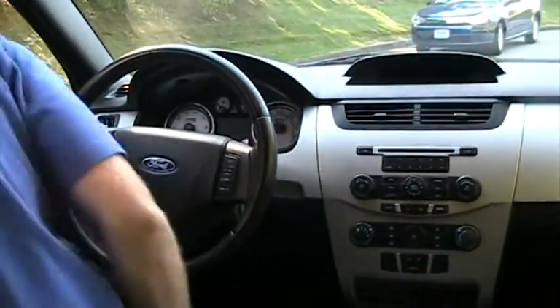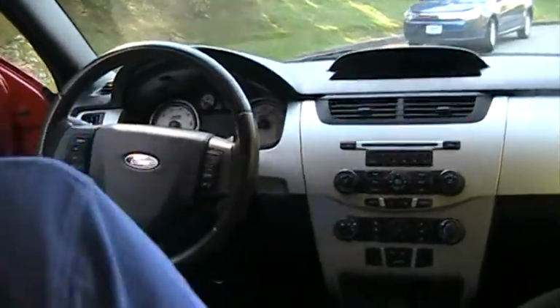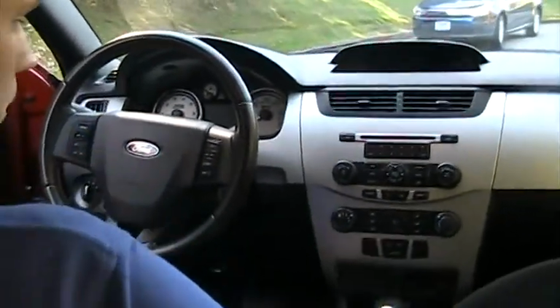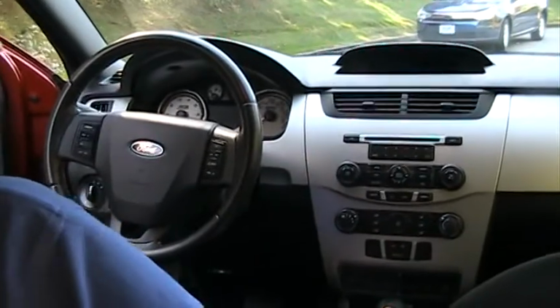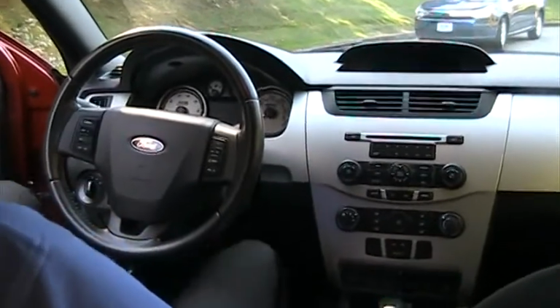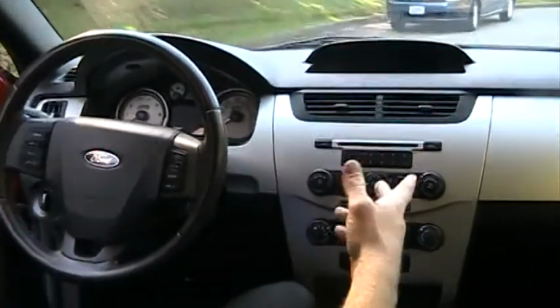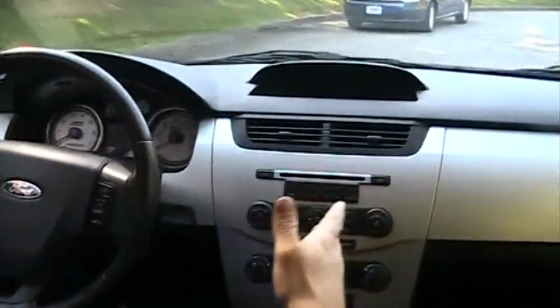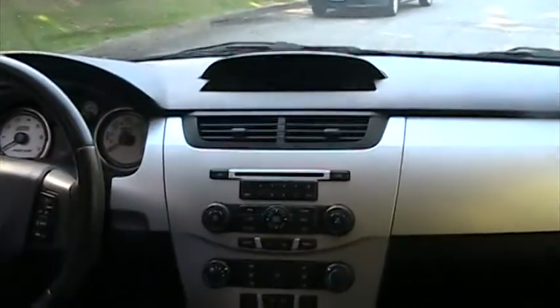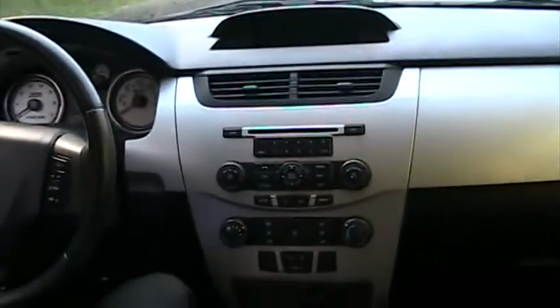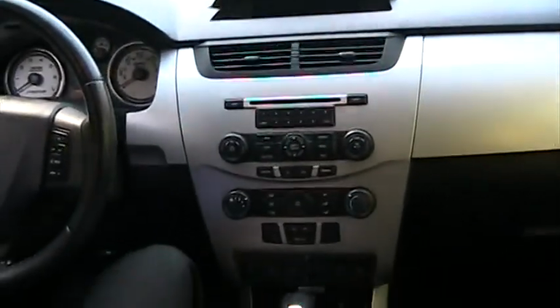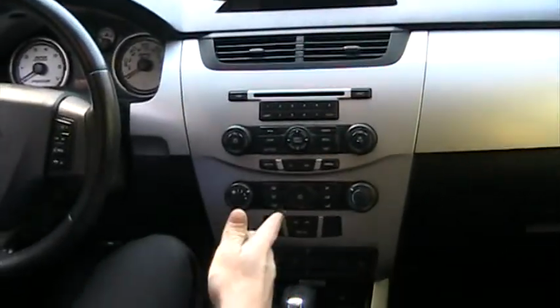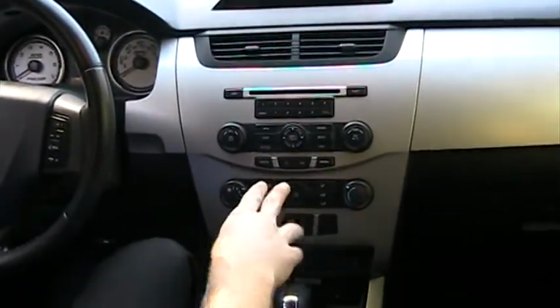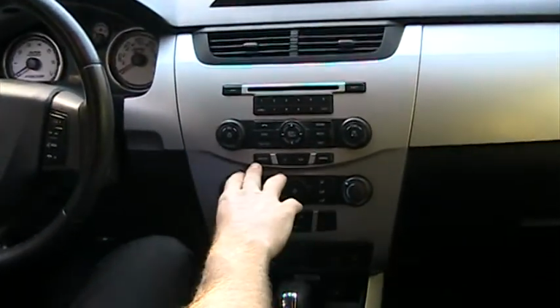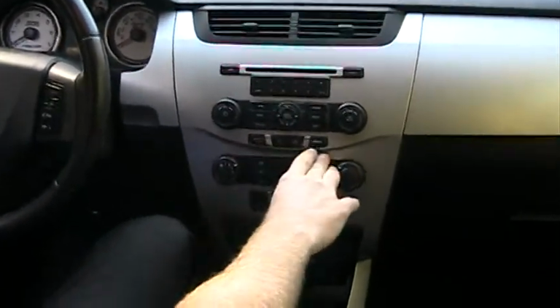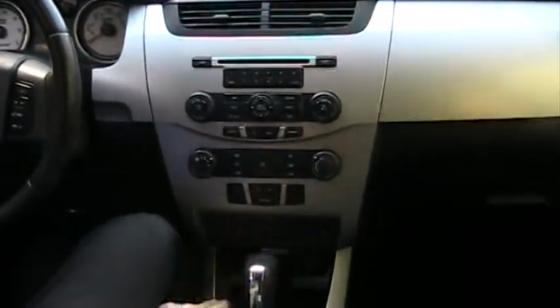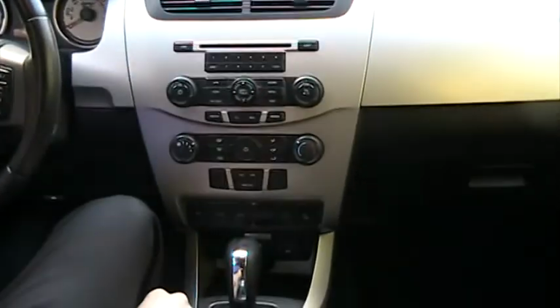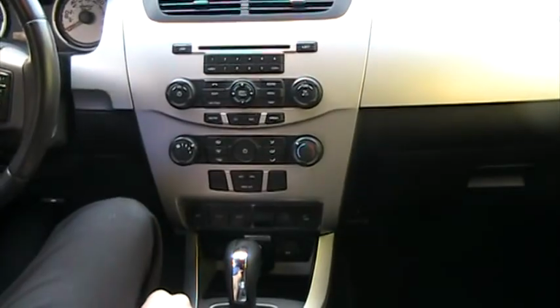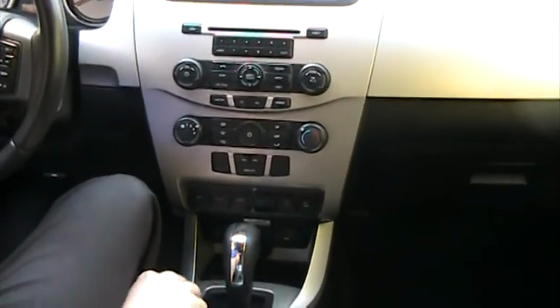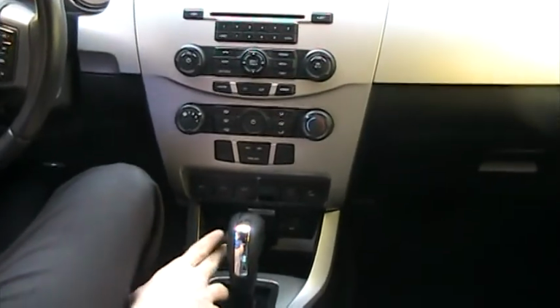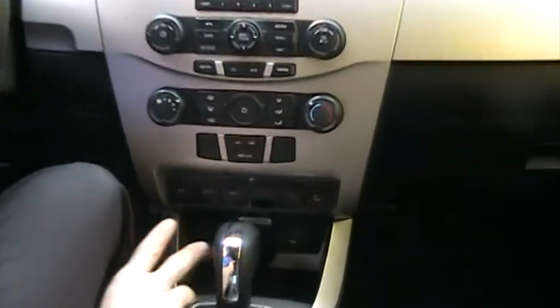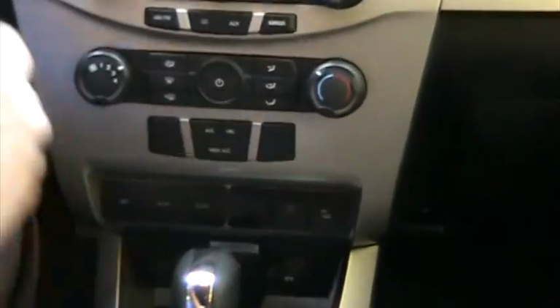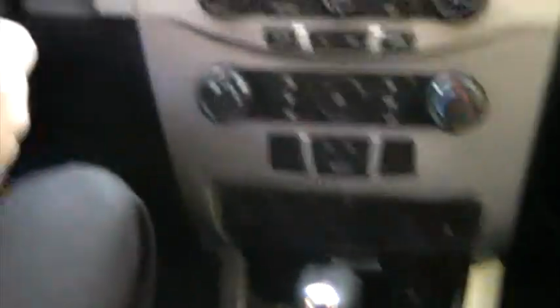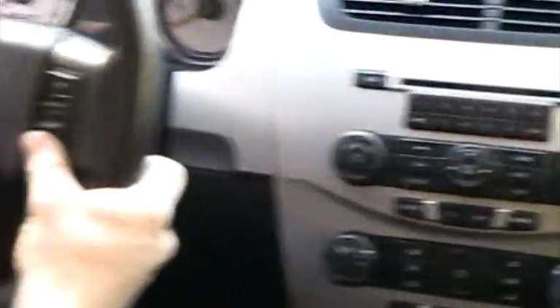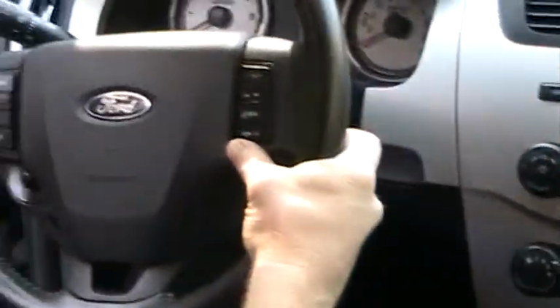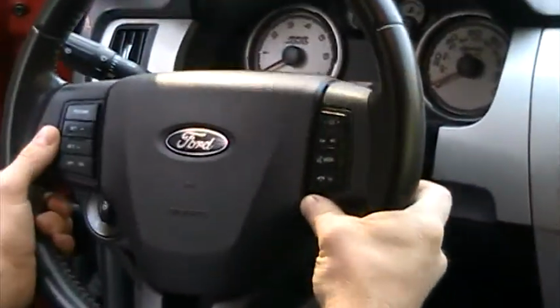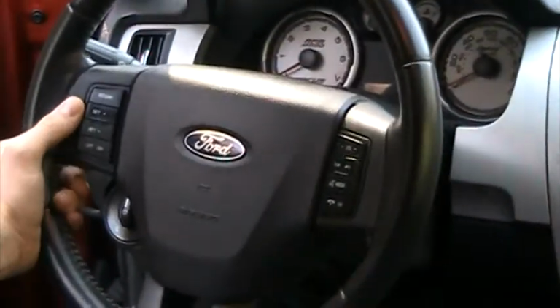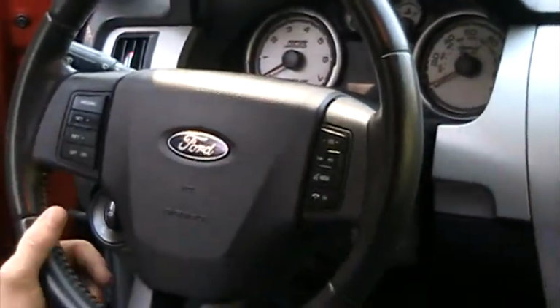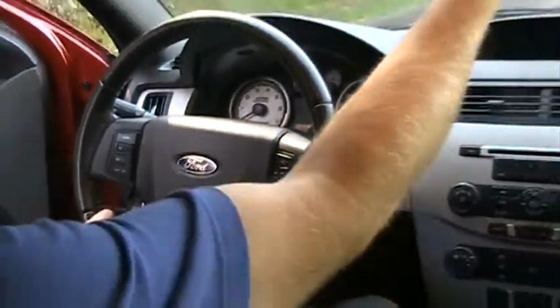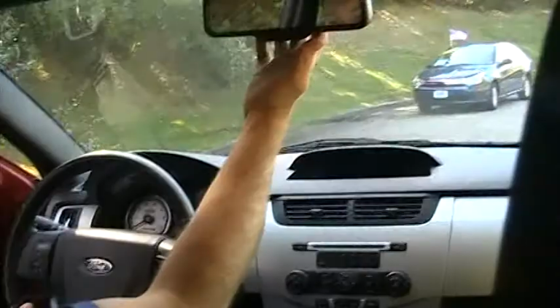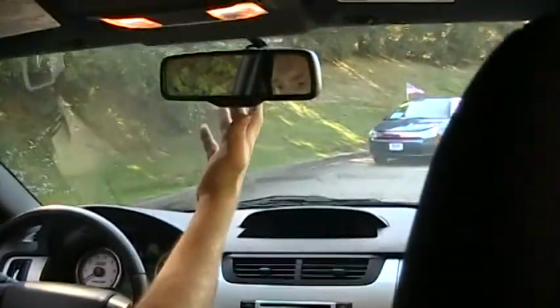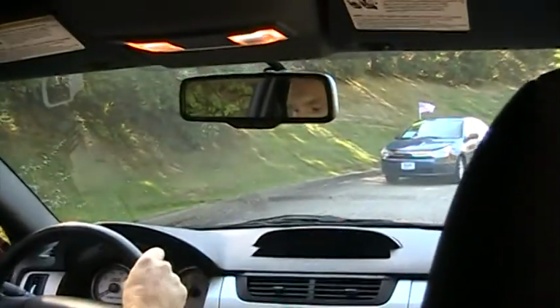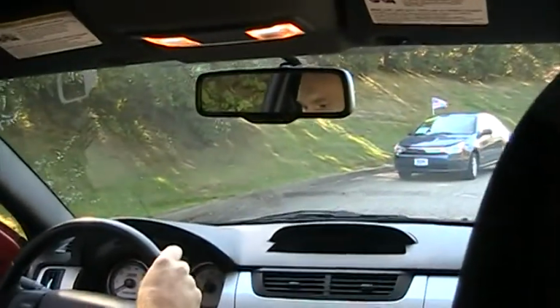As we come up to the front here, you got a 6-disc in-dash CD player, MP3, Sirius satellite radio. You got your SYNC, cruise control, volume controls. You got an auto-dimming rear view mirror.